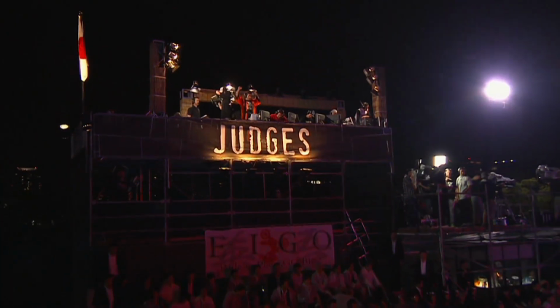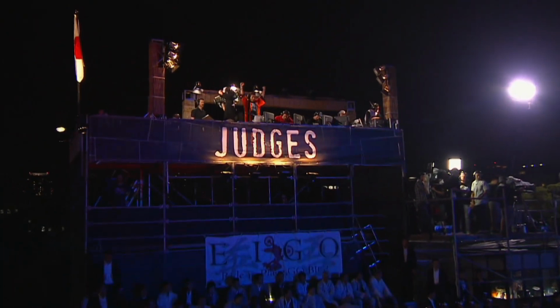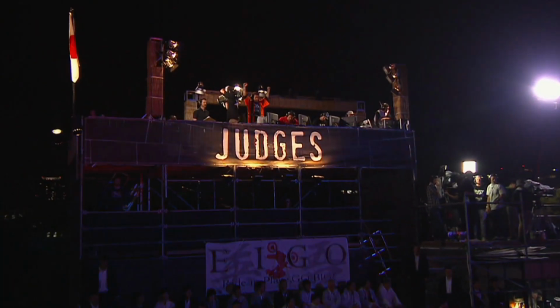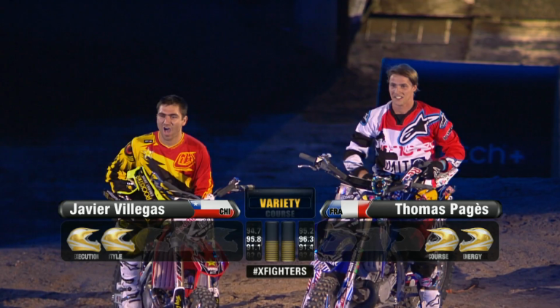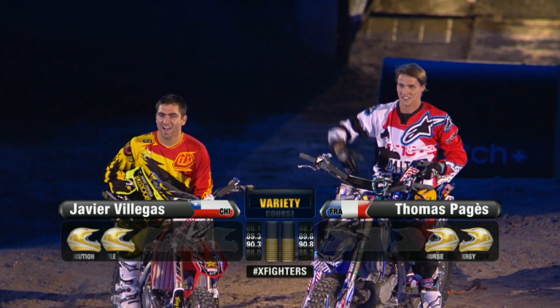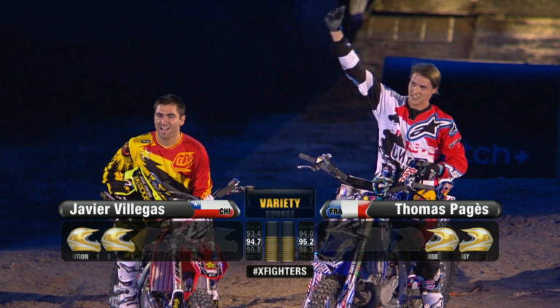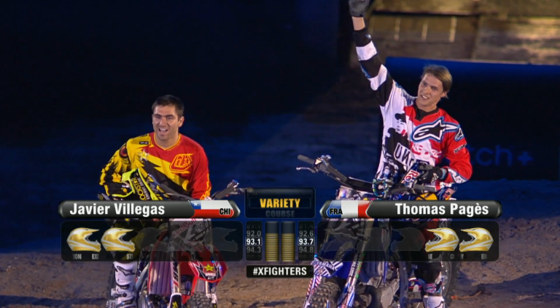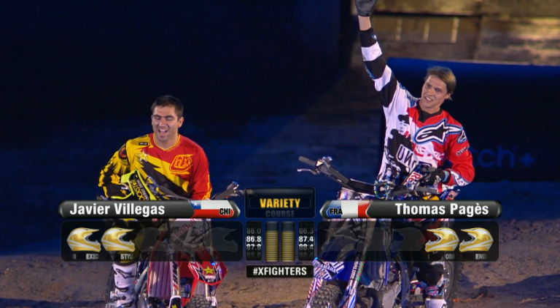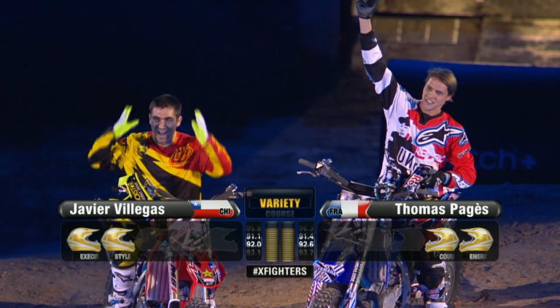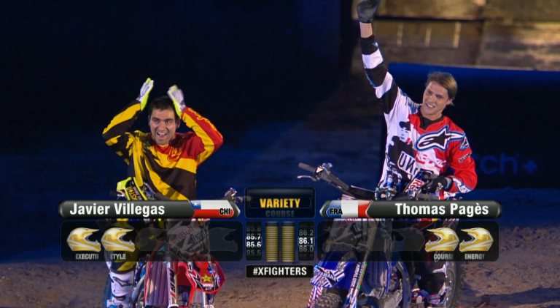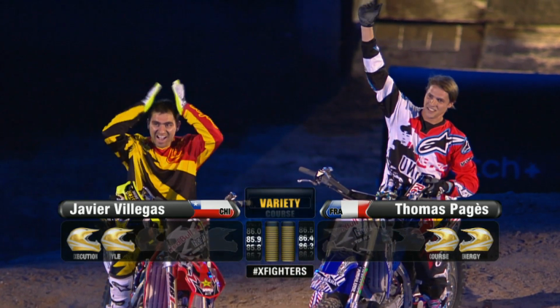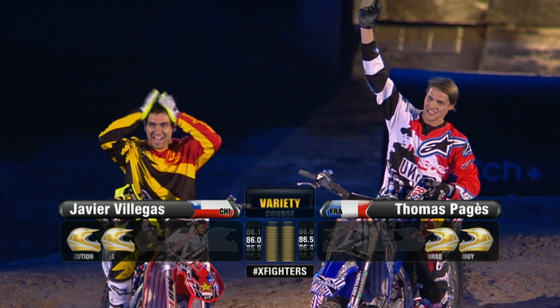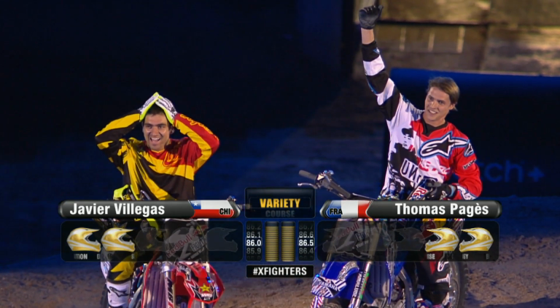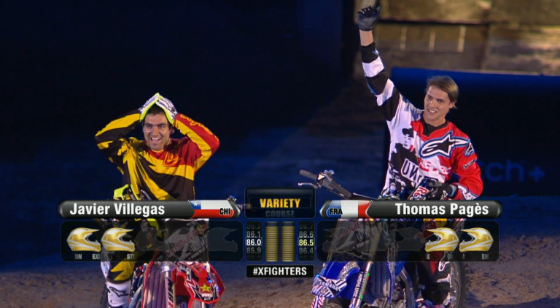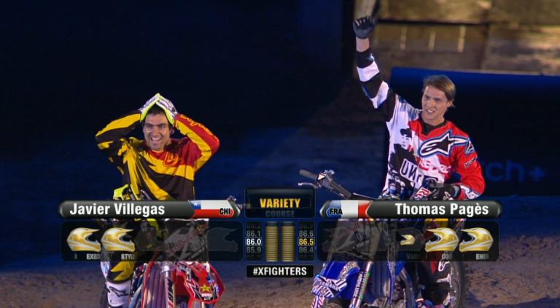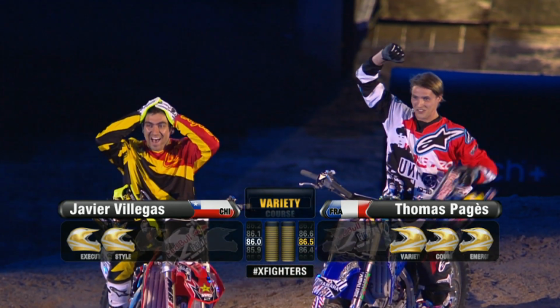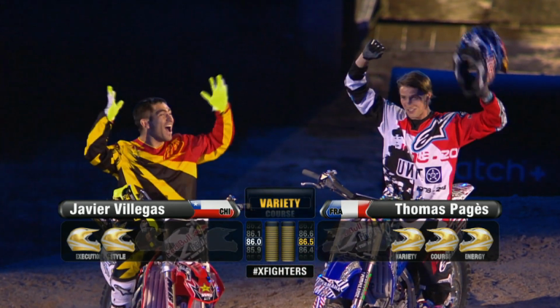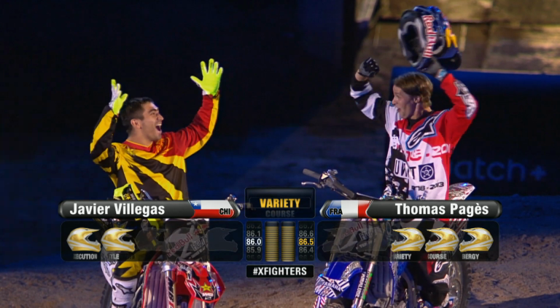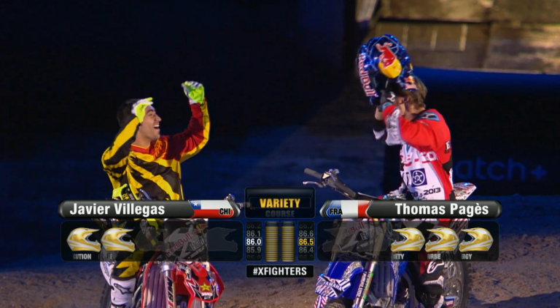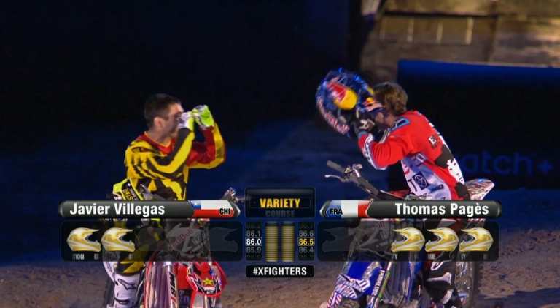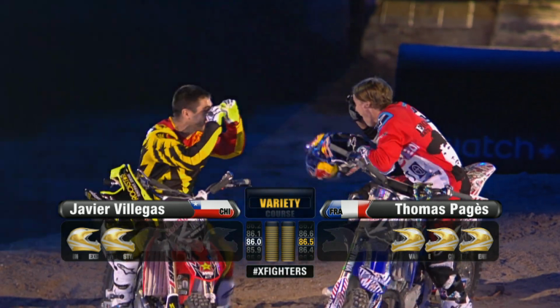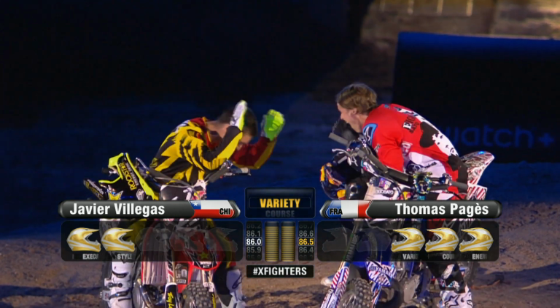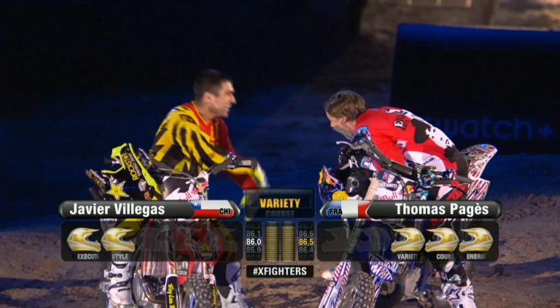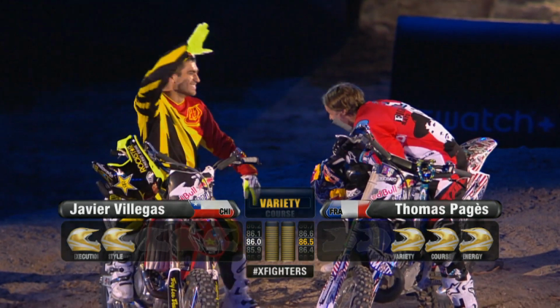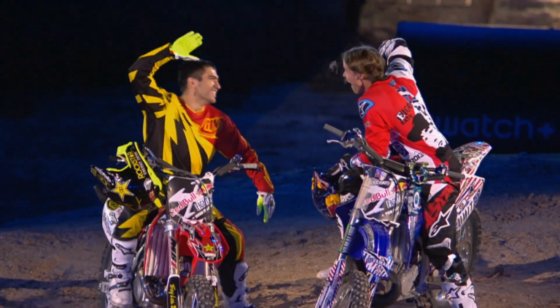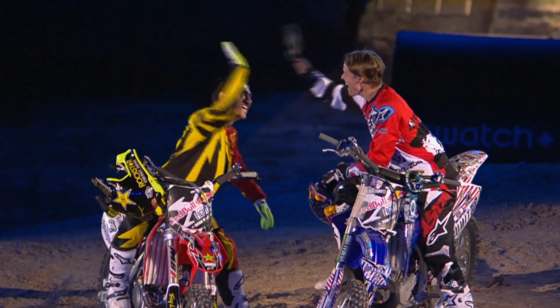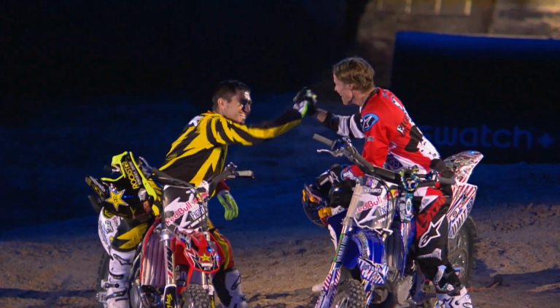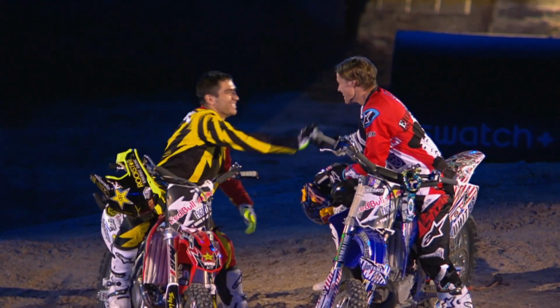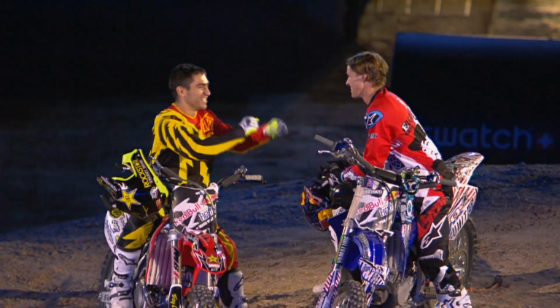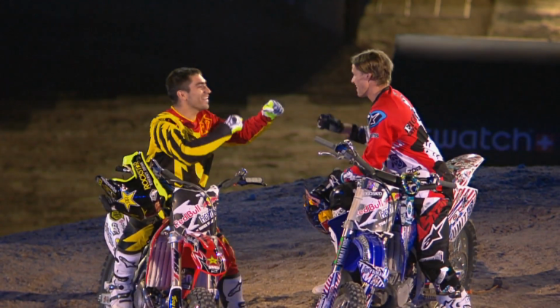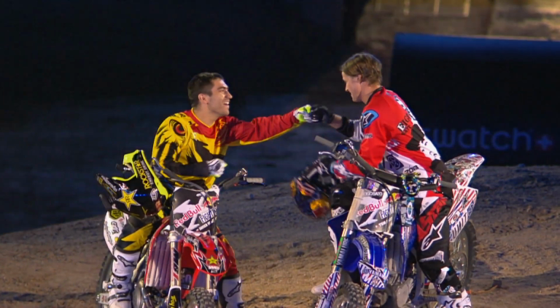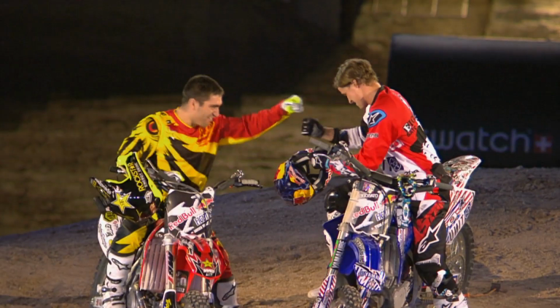This is going to be a tough one — really tough. Goes to Thomas, so Thomas Padgett goes to the final. Really, really close call.